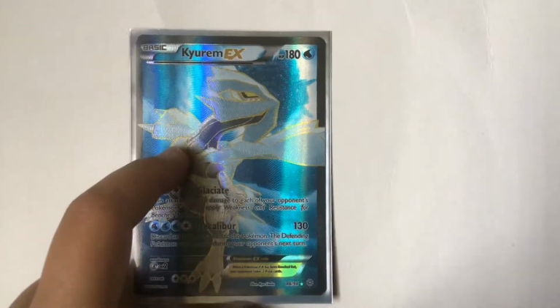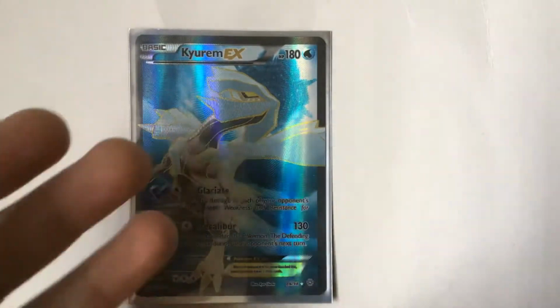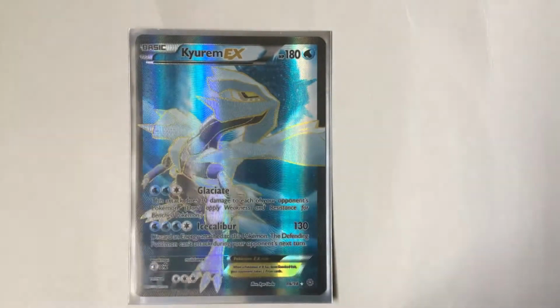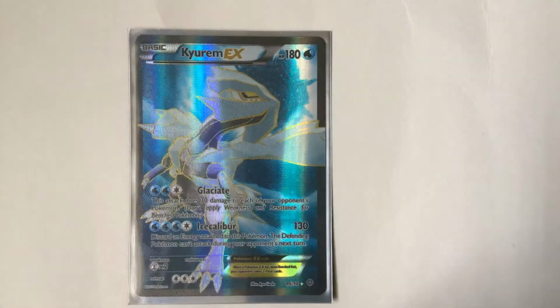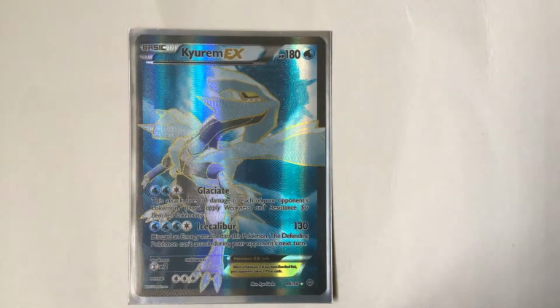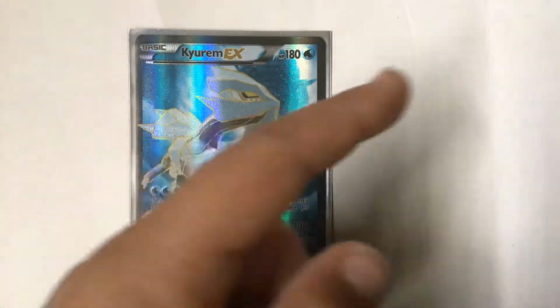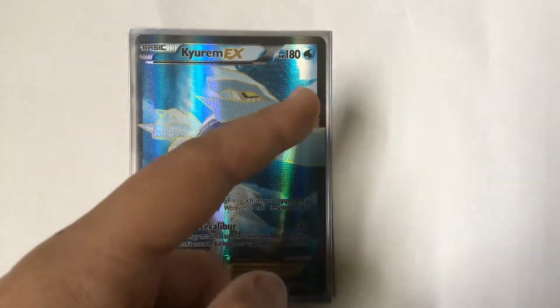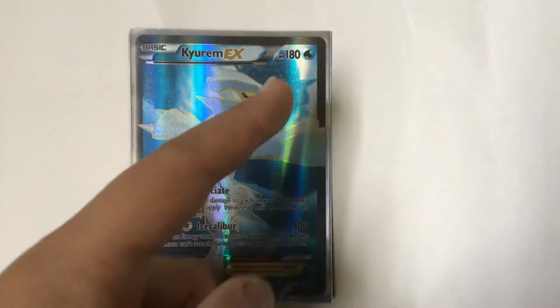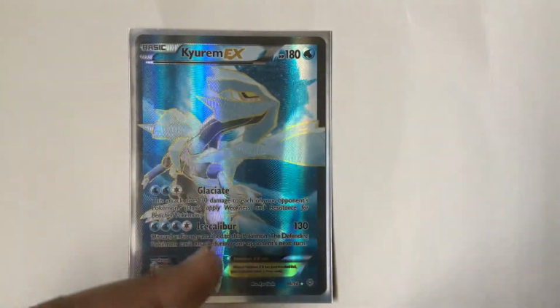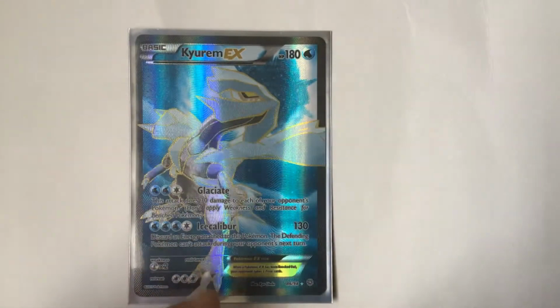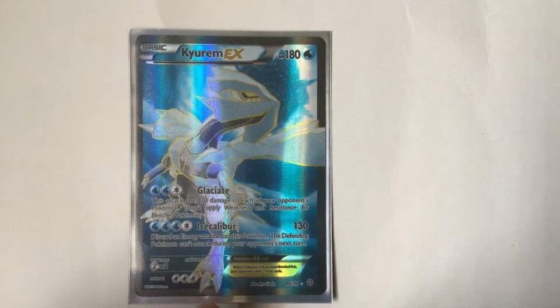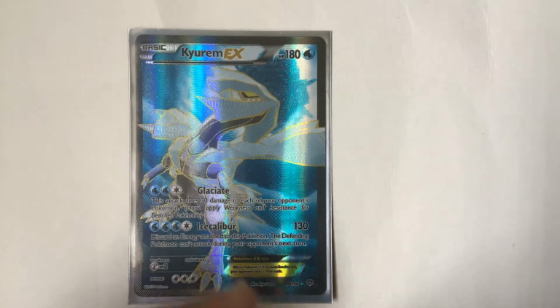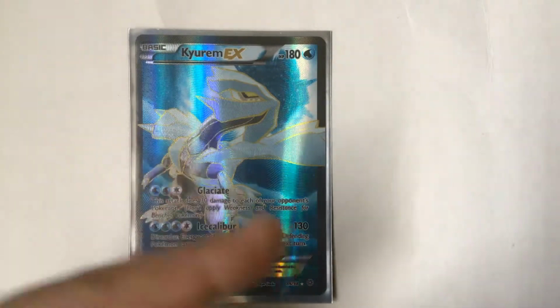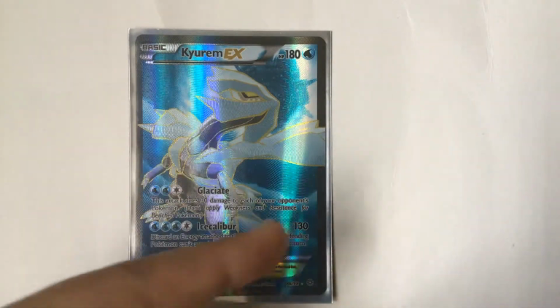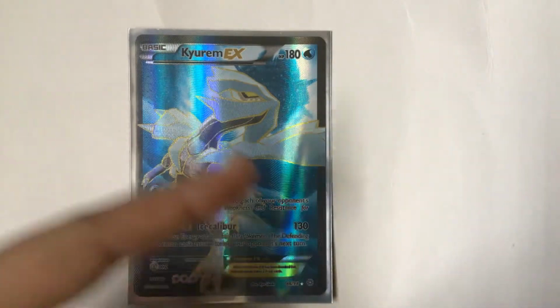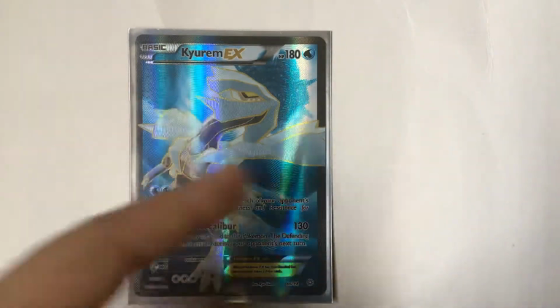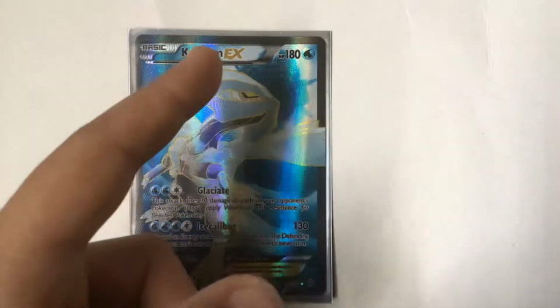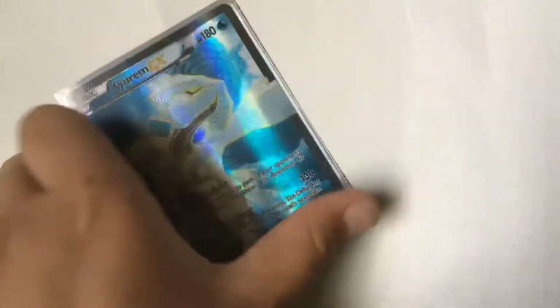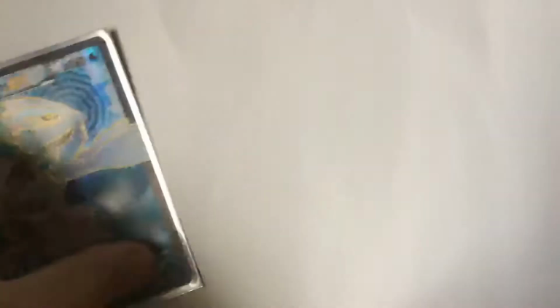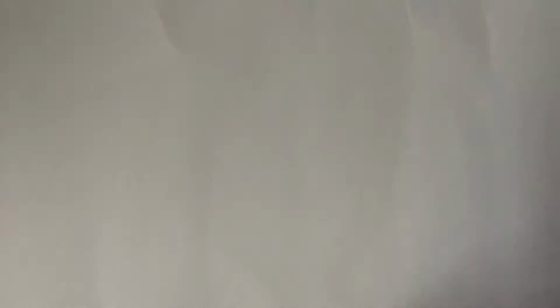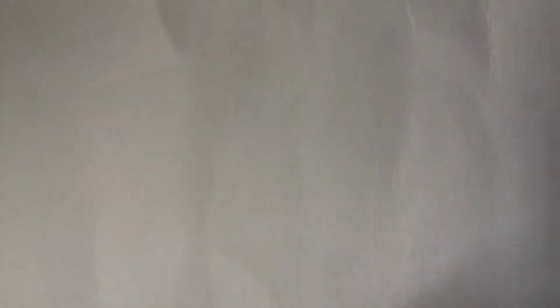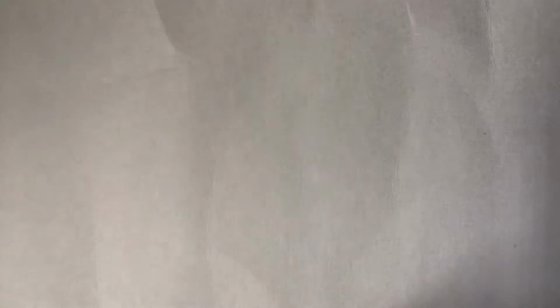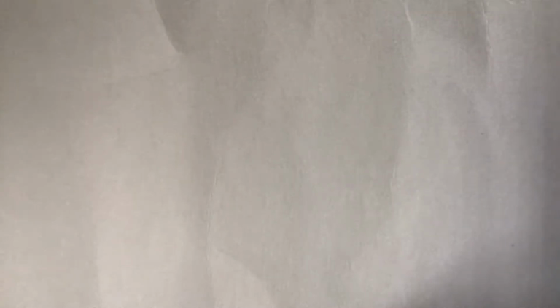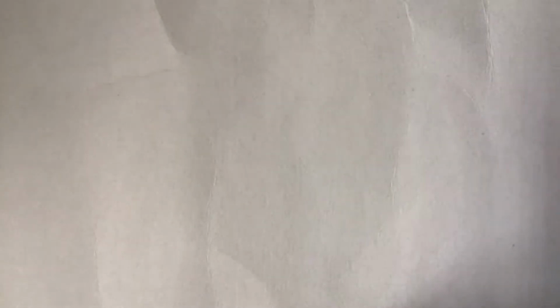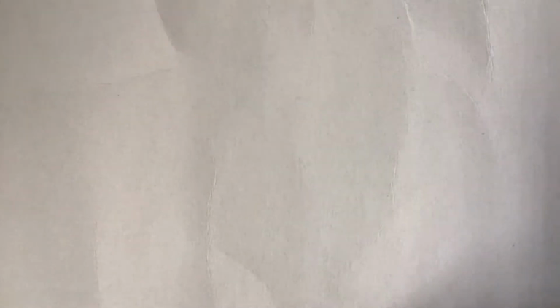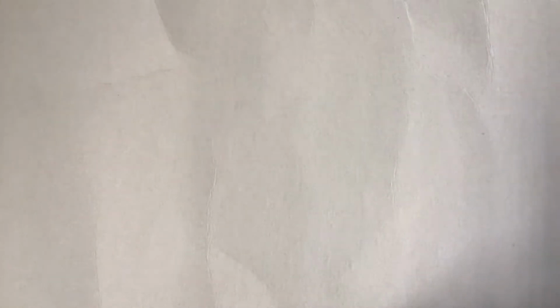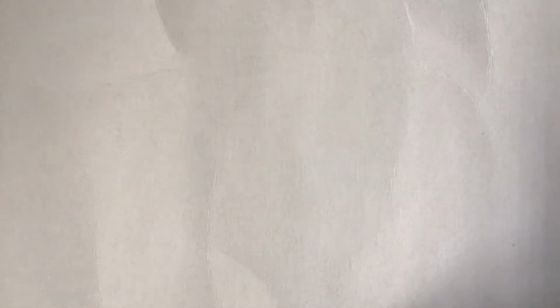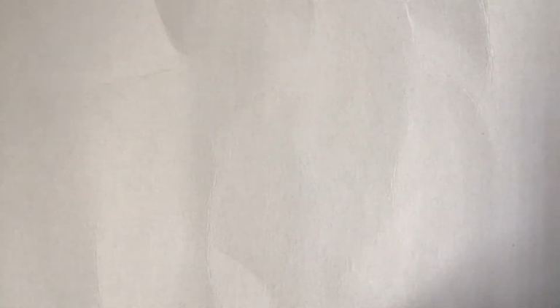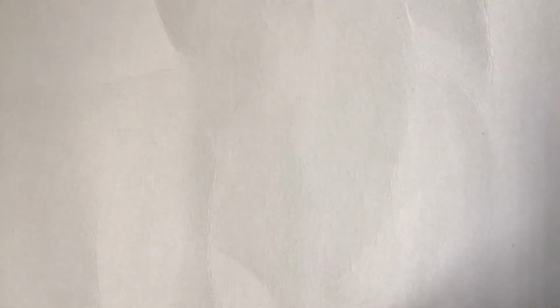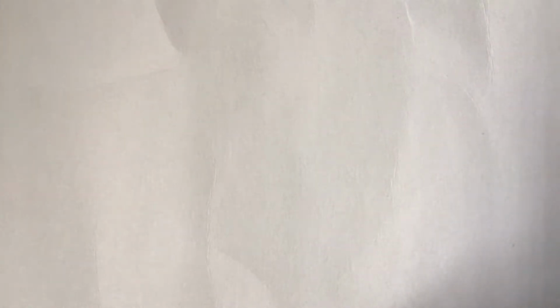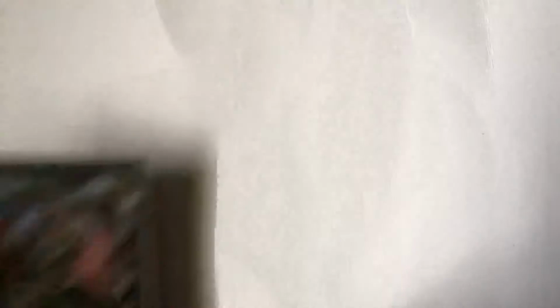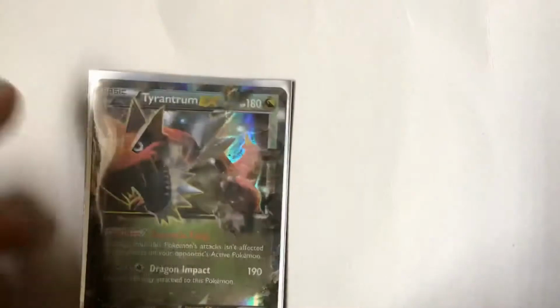Next is Kyurem EX — not White Kyurem, not Black Kyurem, just Kyurem EX. It is a water slash ice type with 130 damage and gold outlines.